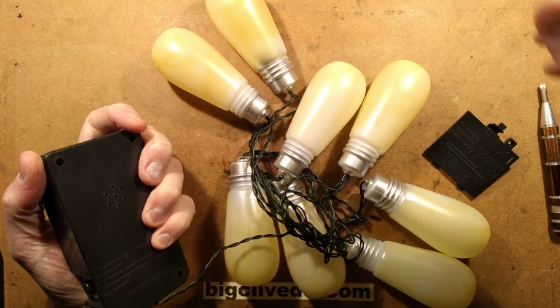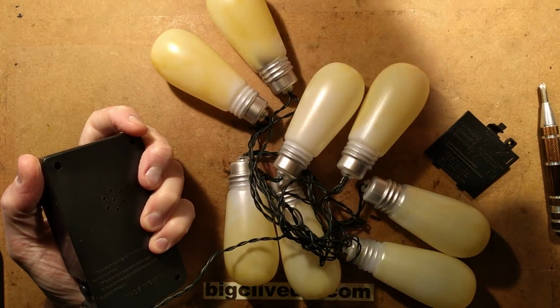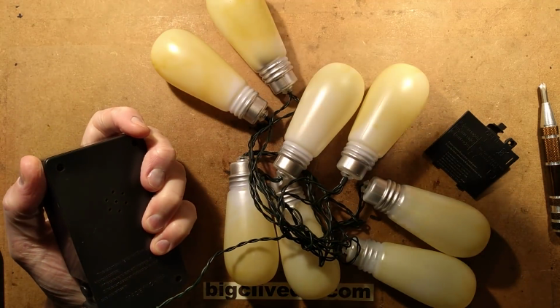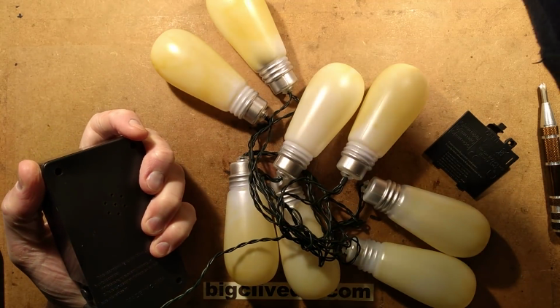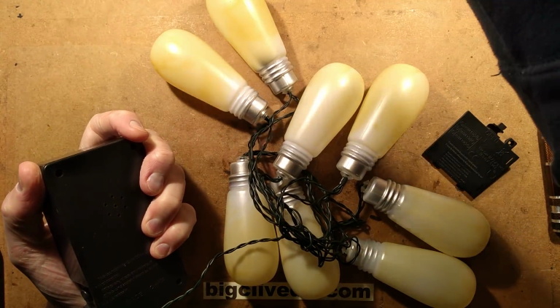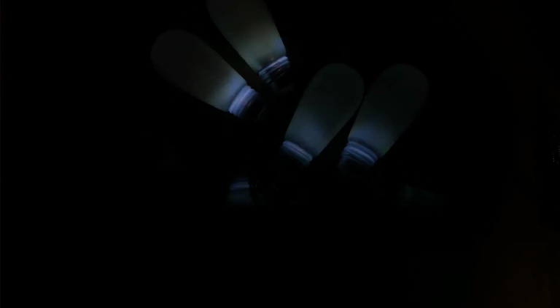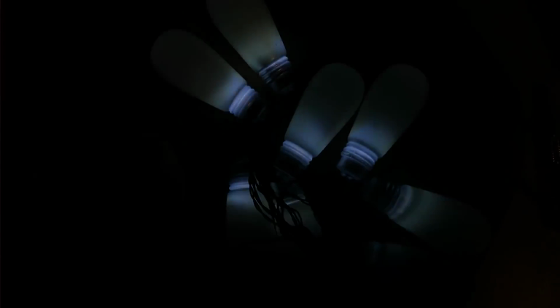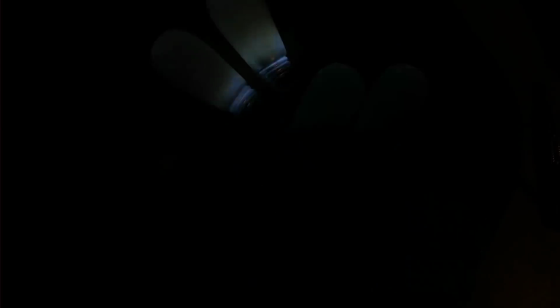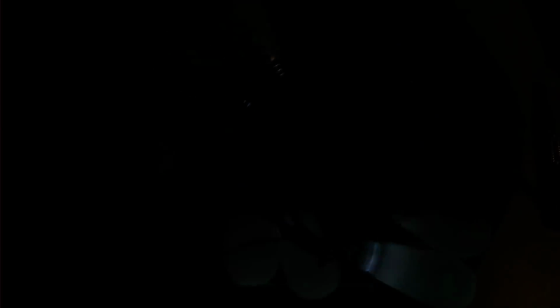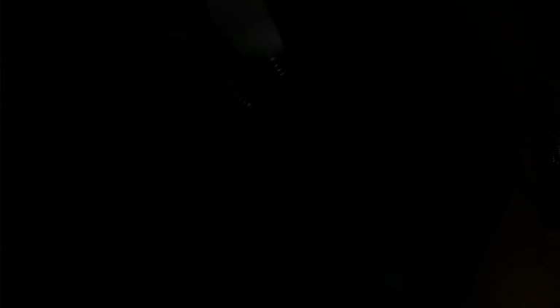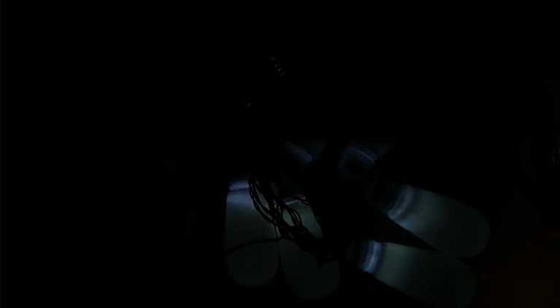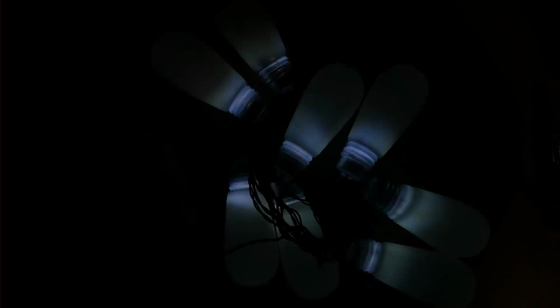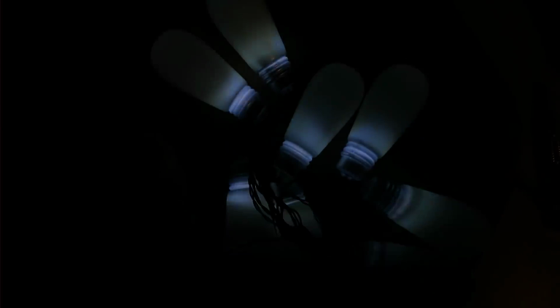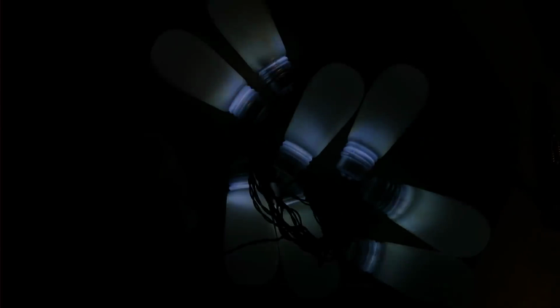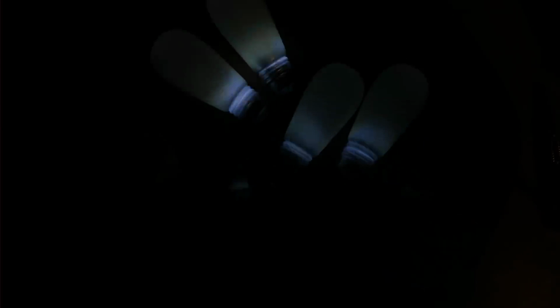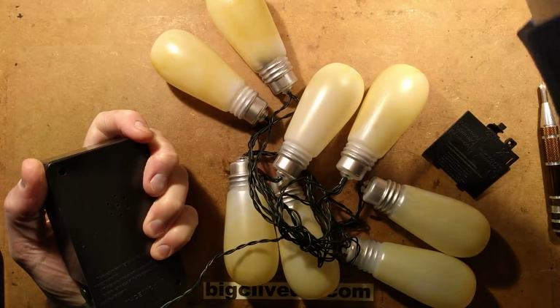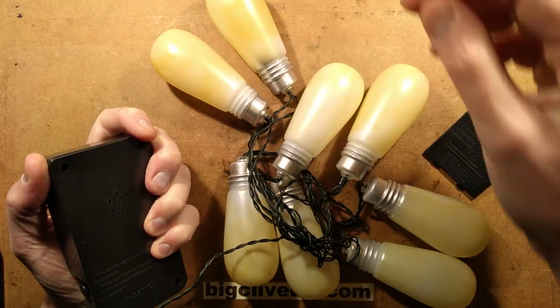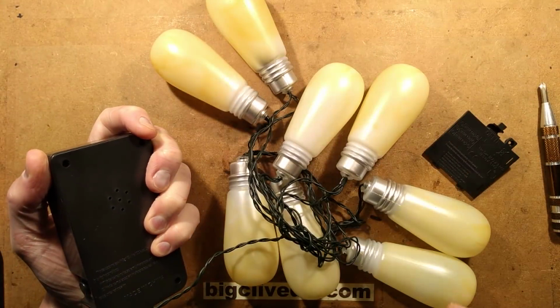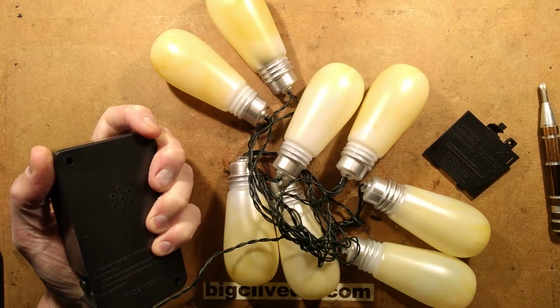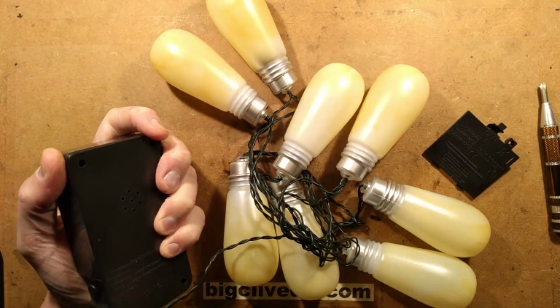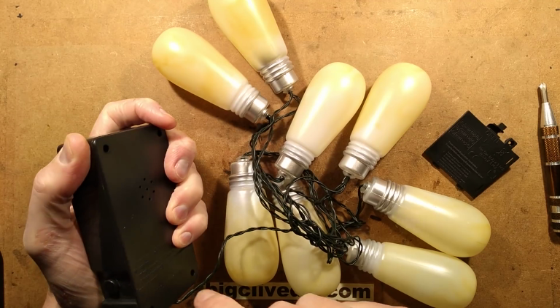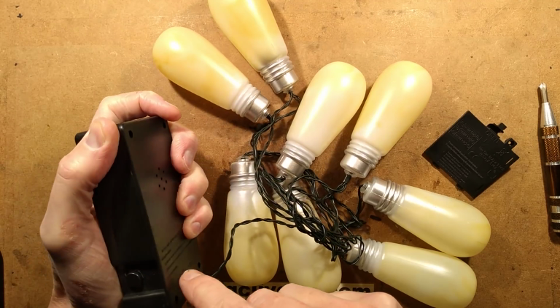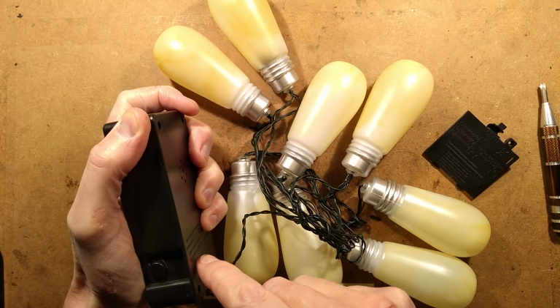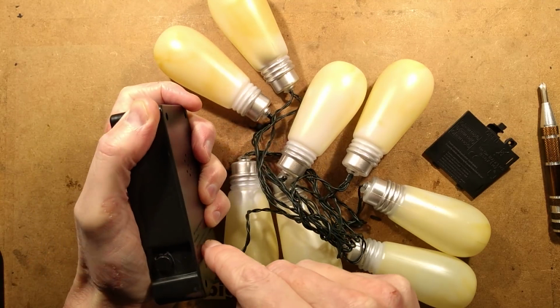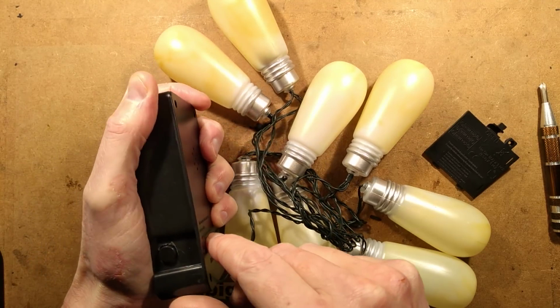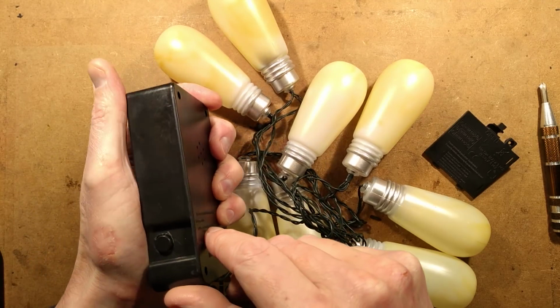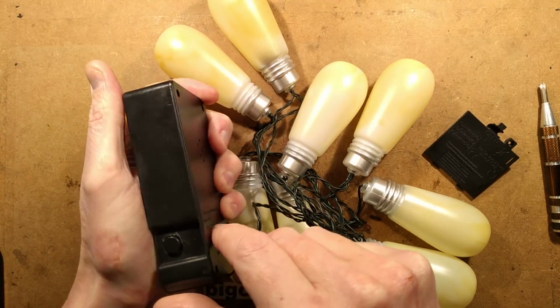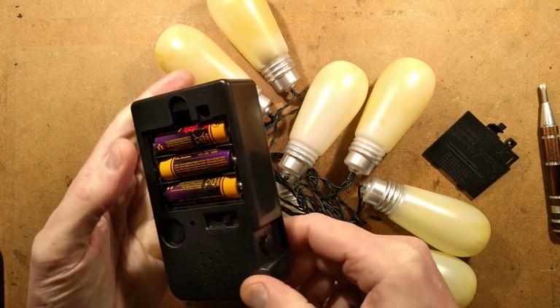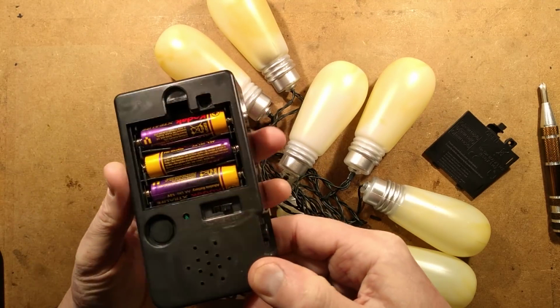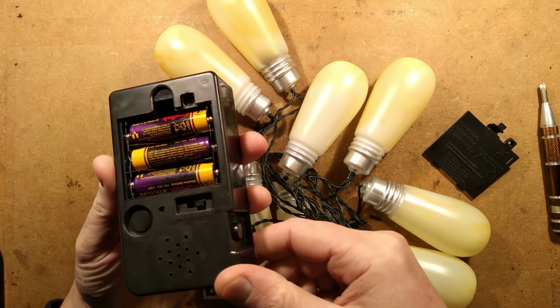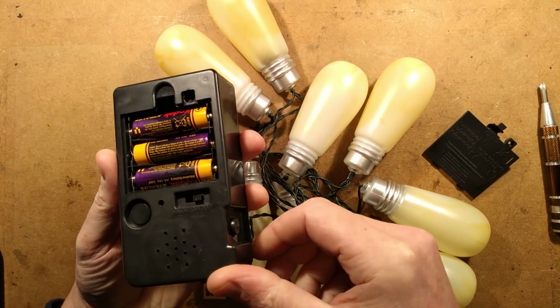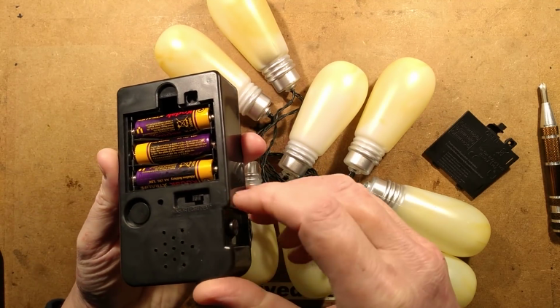That's quite annoying. These are strobing and they're cold white. How do you stop it? Okay, so it's got demo.